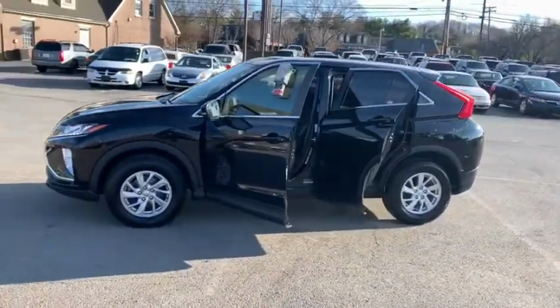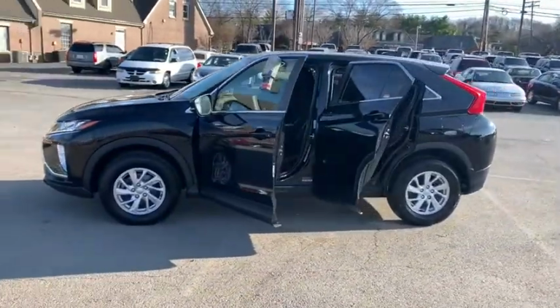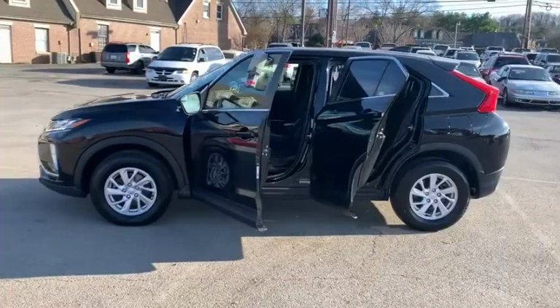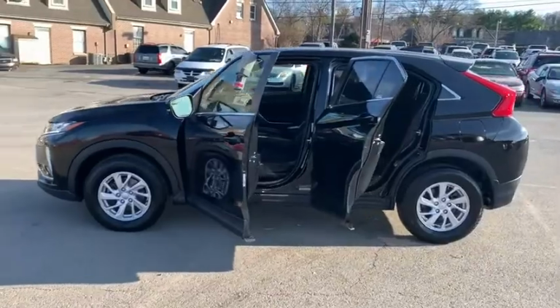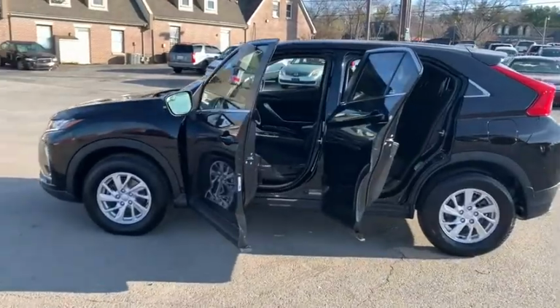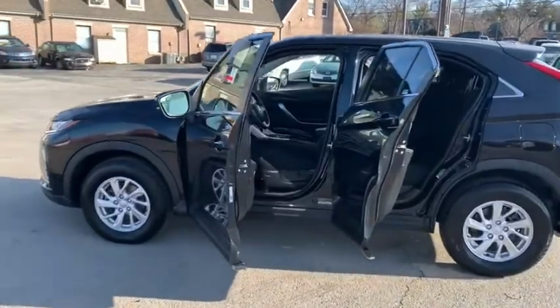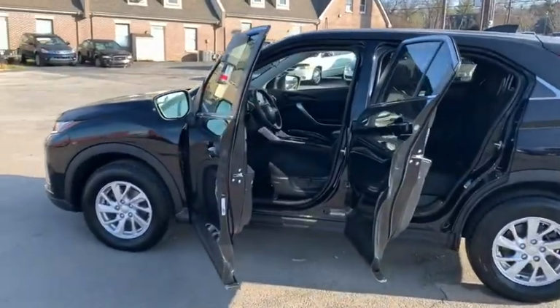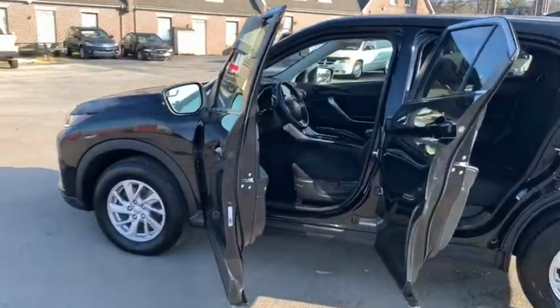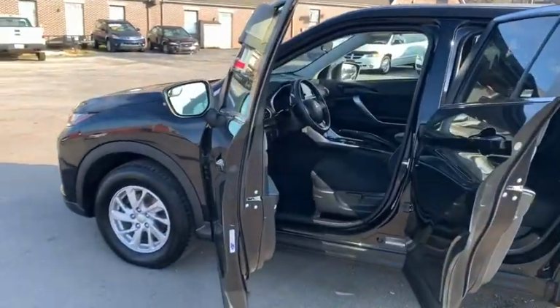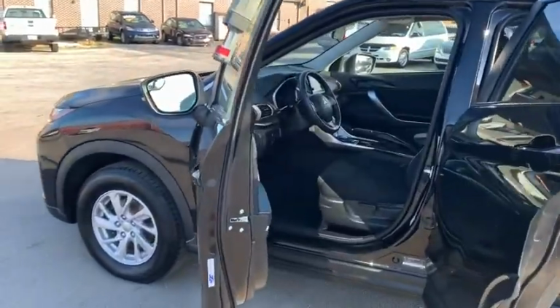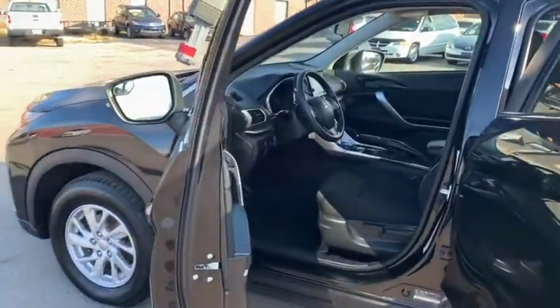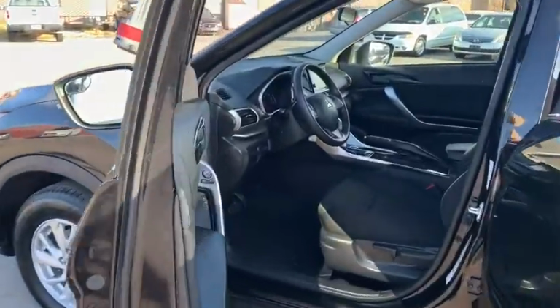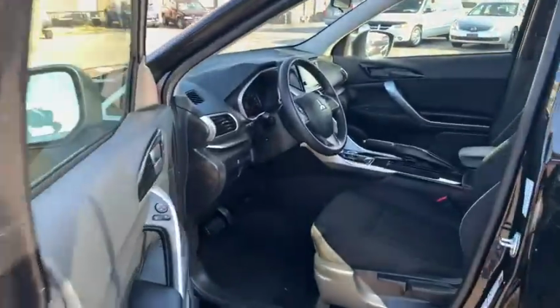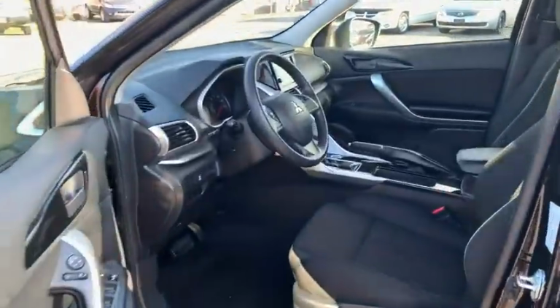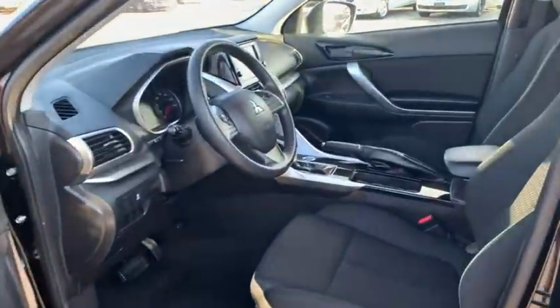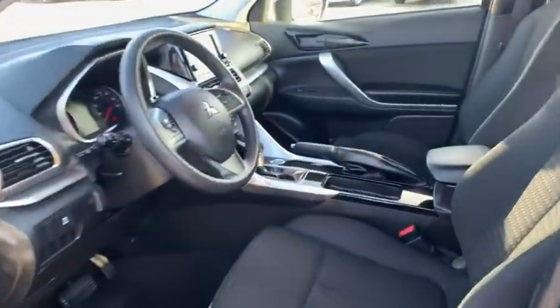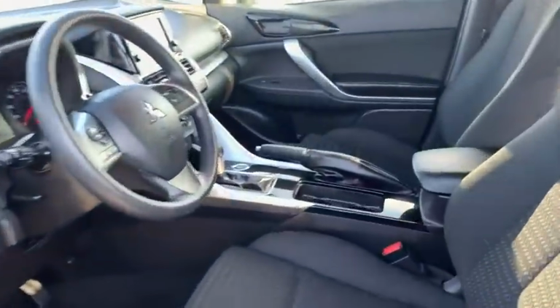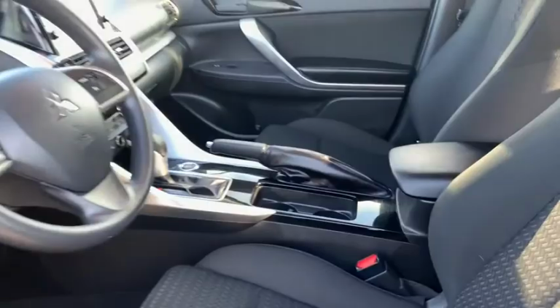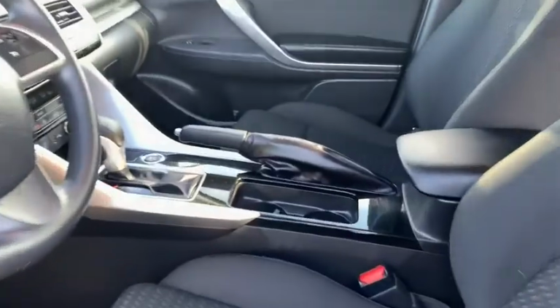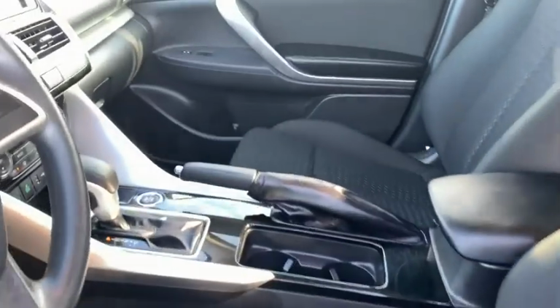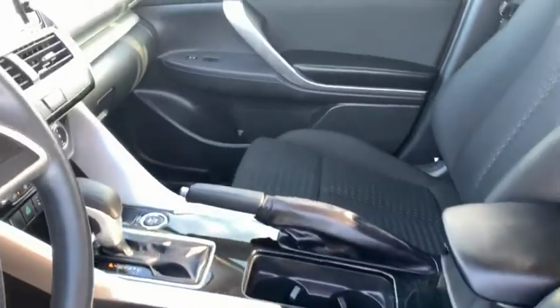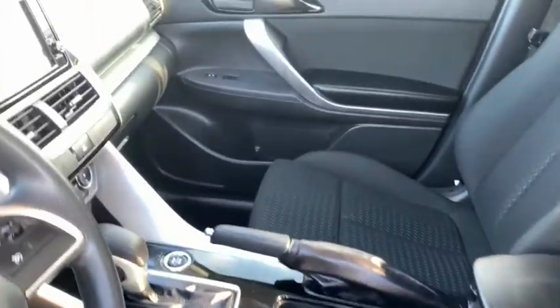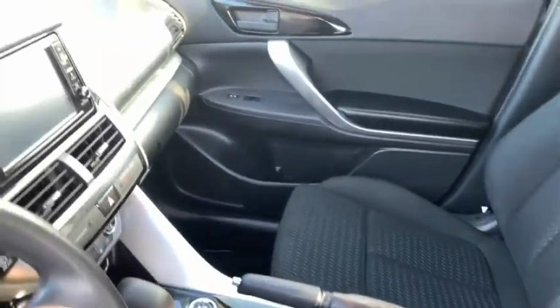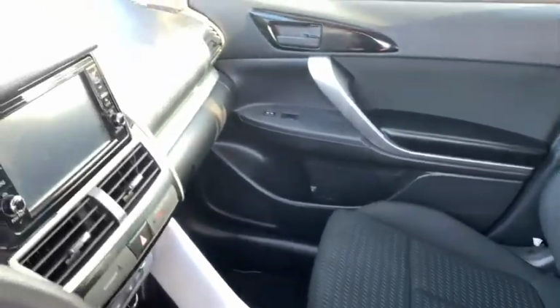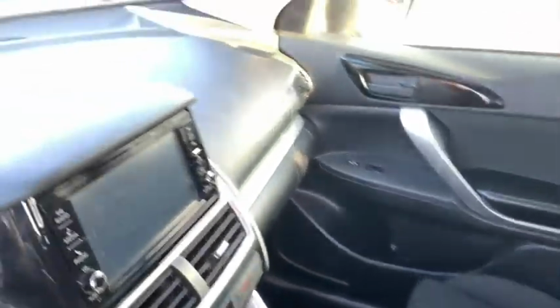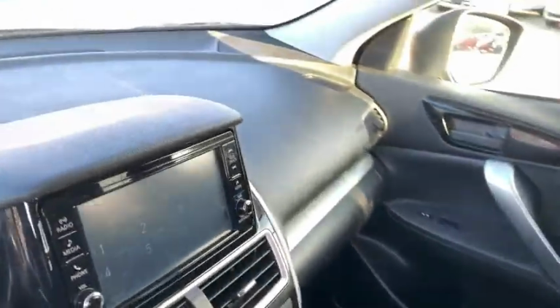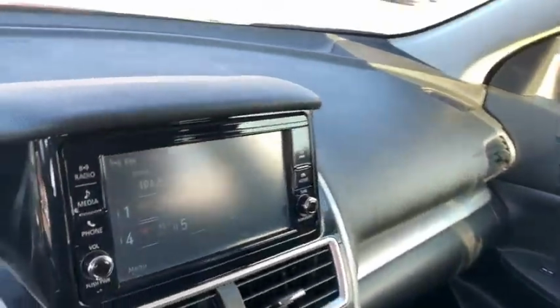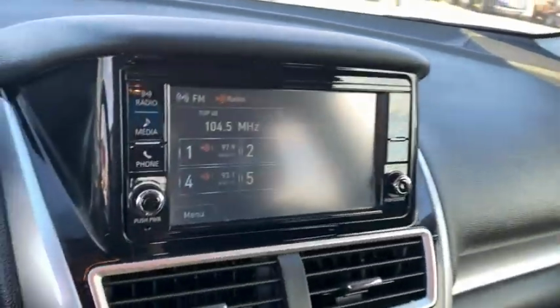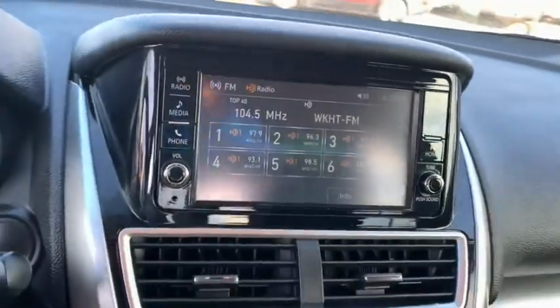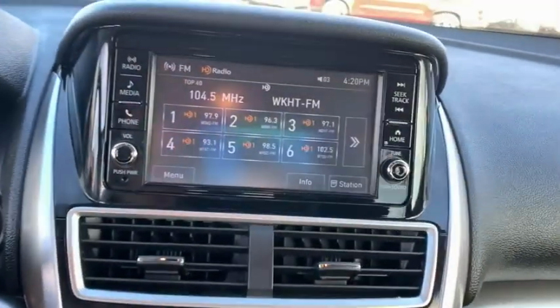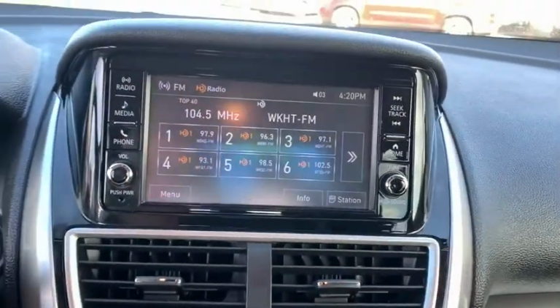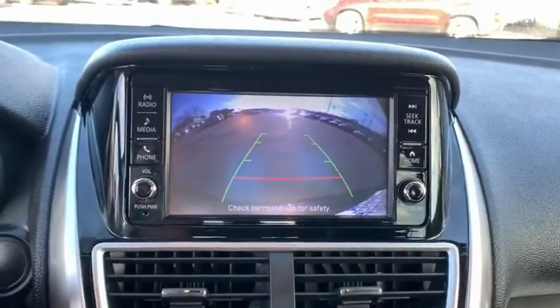An 8-inch infotainment screen offers the latest in technology and supports both Apple CarPlay and Android Auto. This vehicle has less than 45,000 miles.